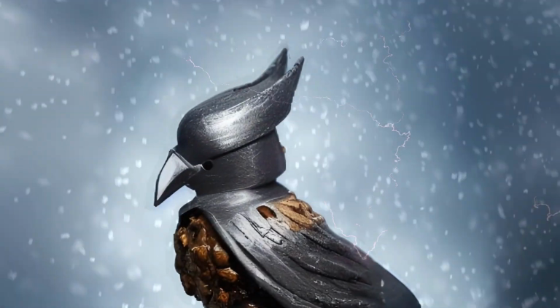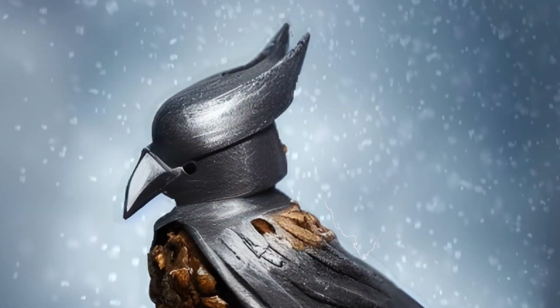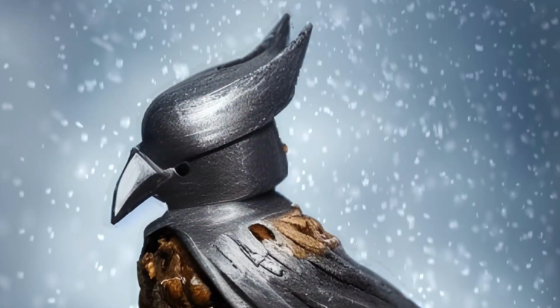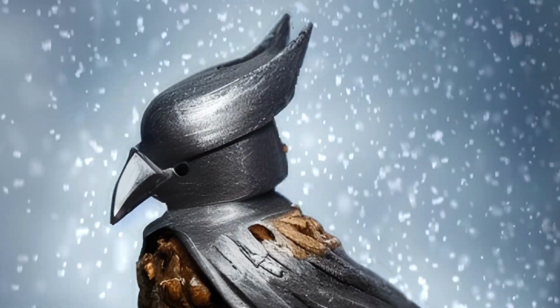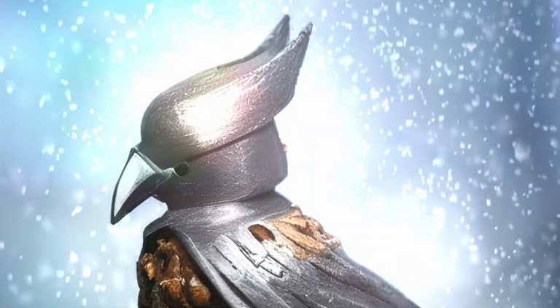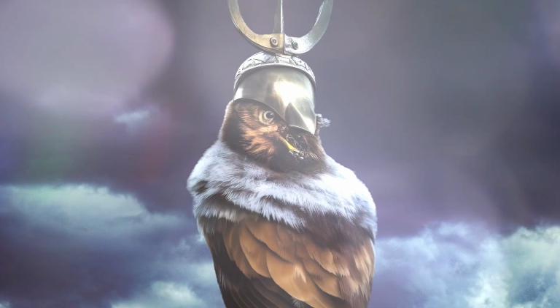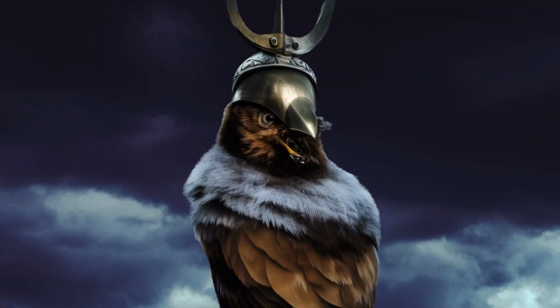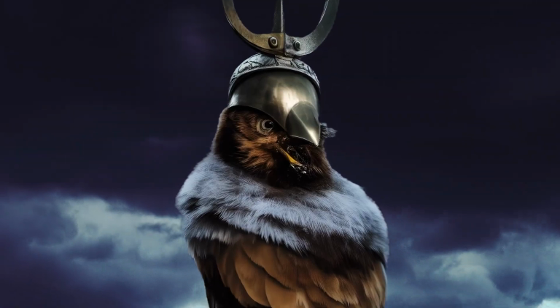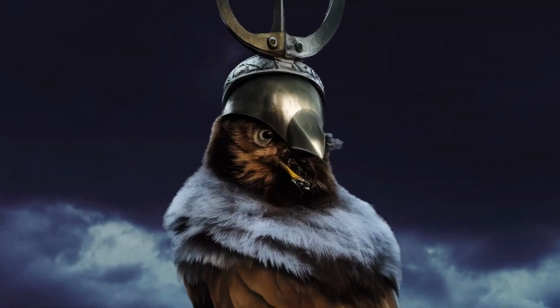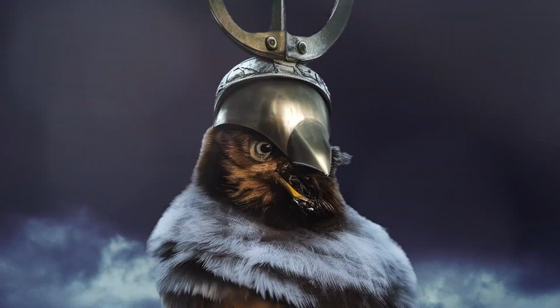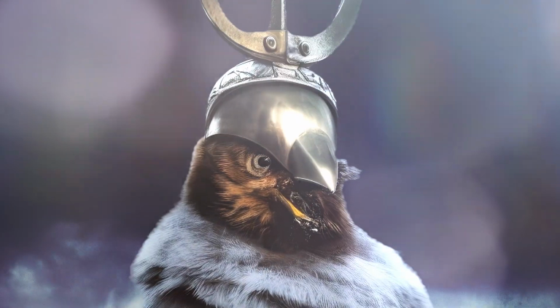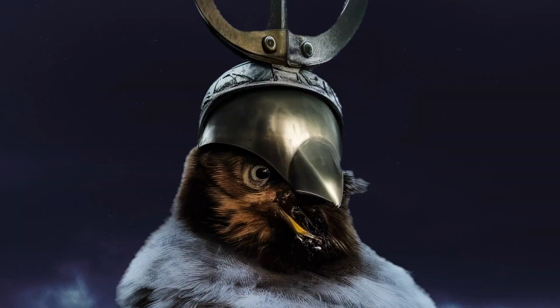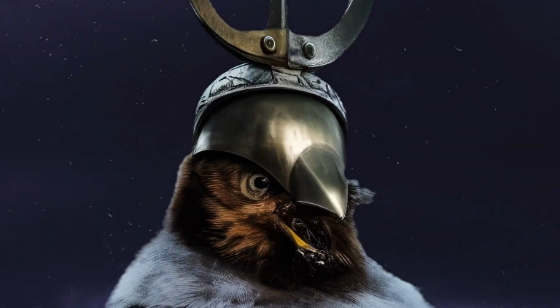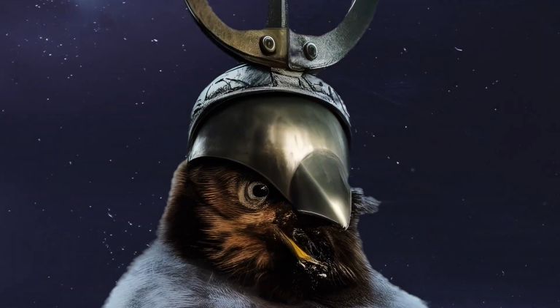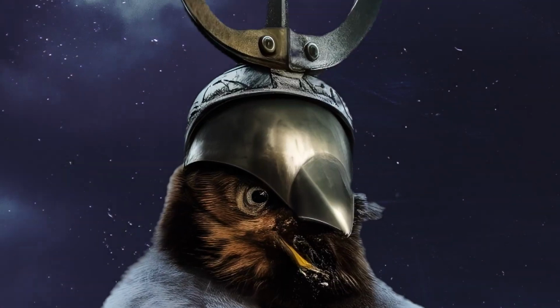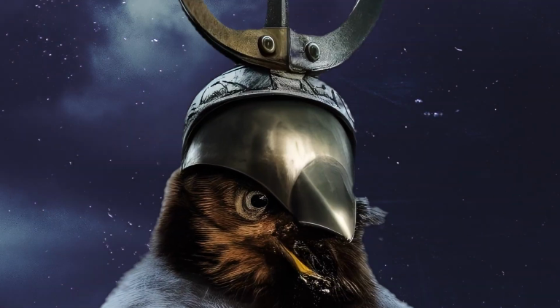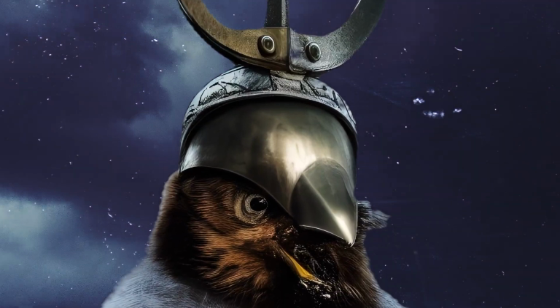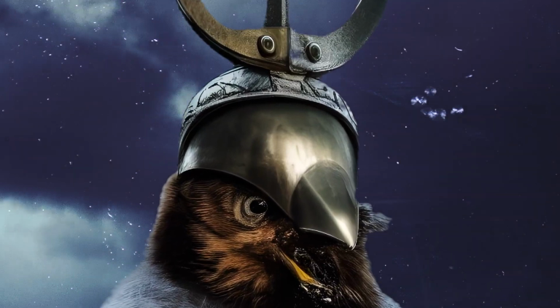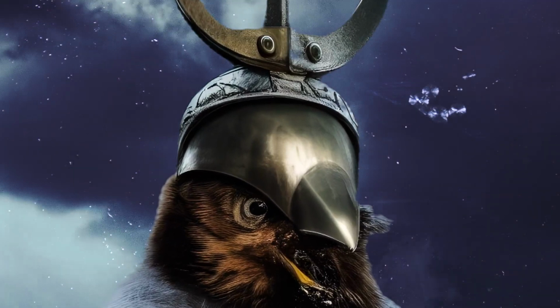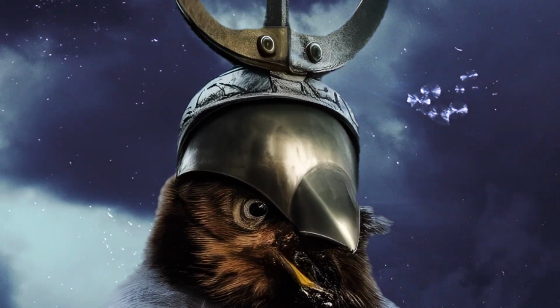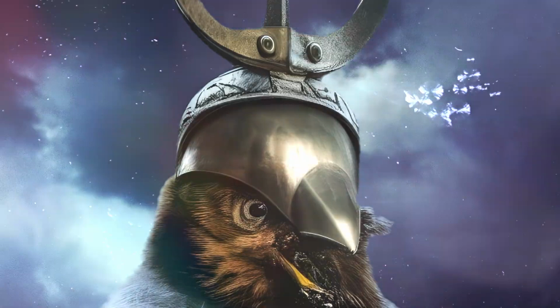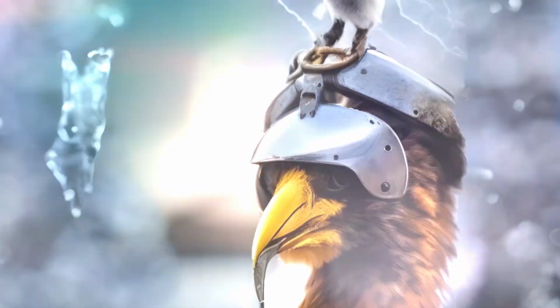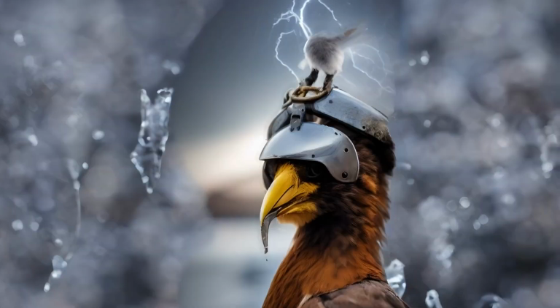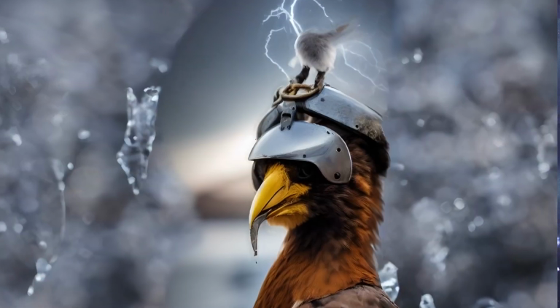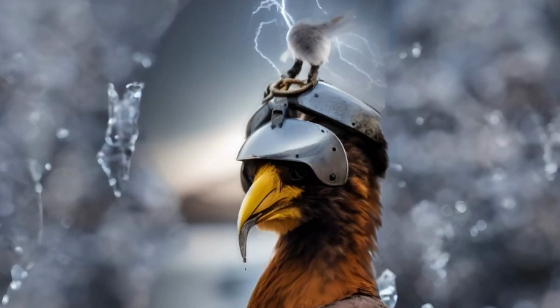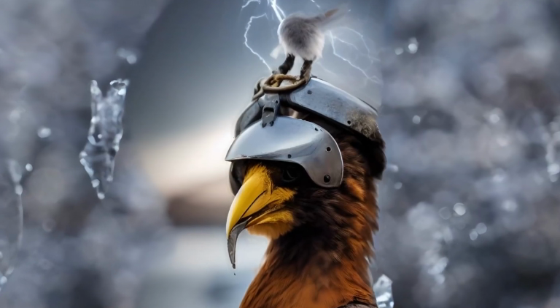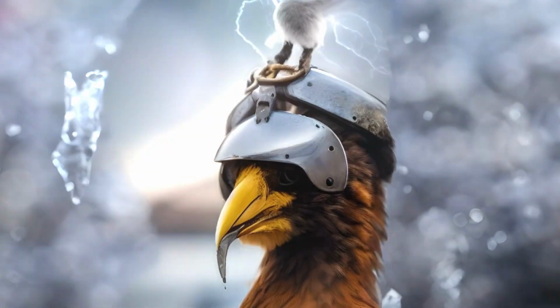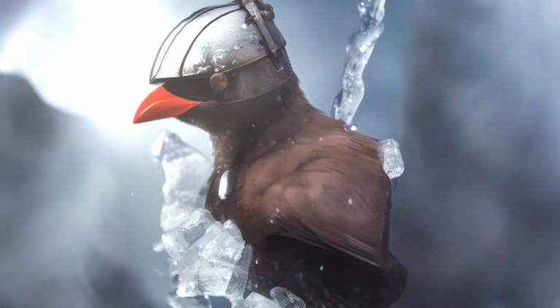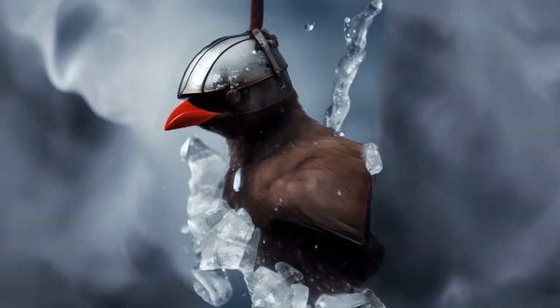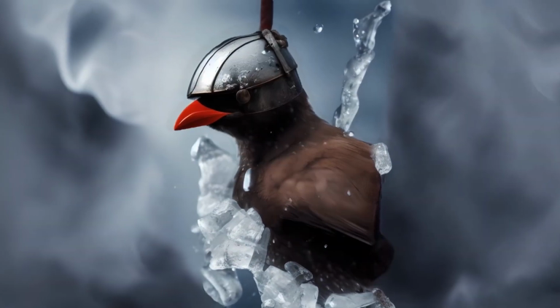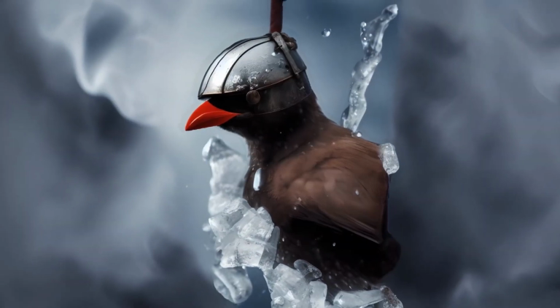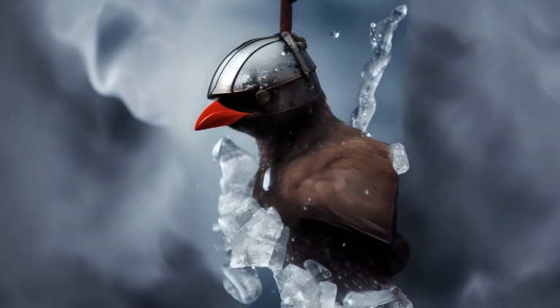Each handcrafted custom bird helmet is a work of art that goes beyond function. It stands as a testament to the strength of tradition and innovation.